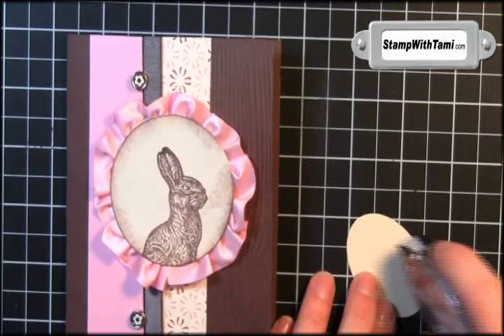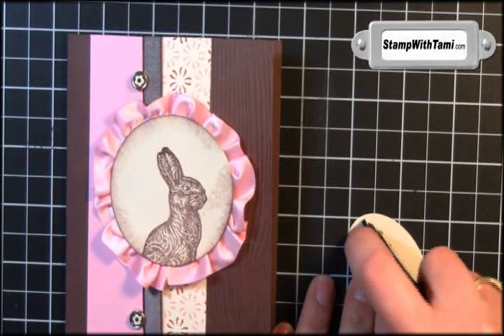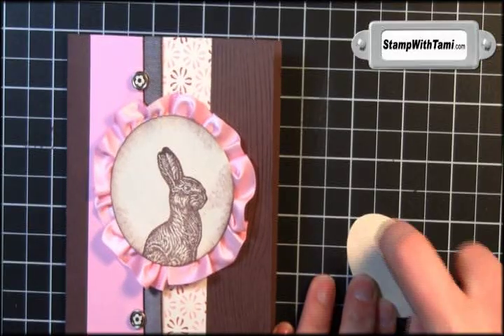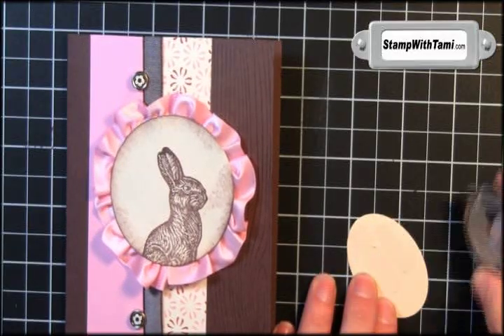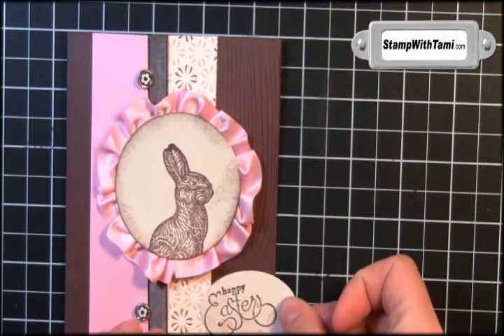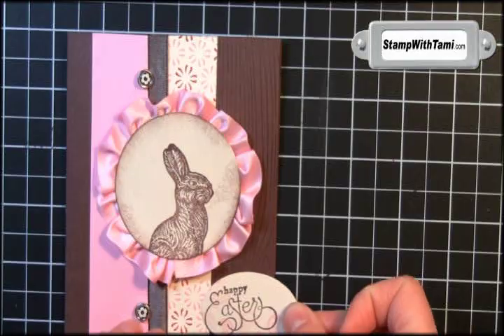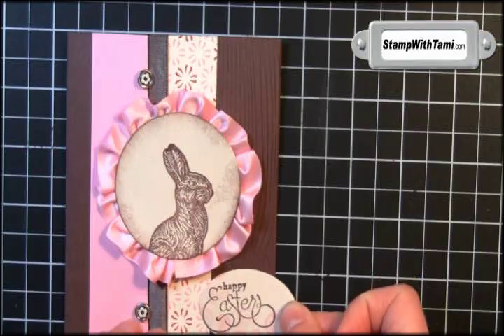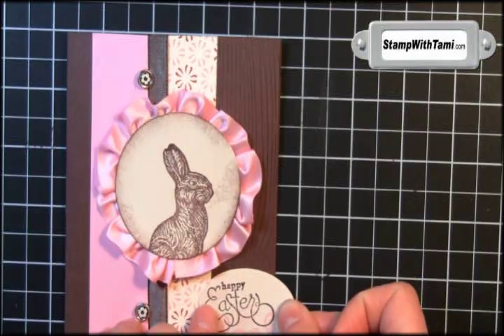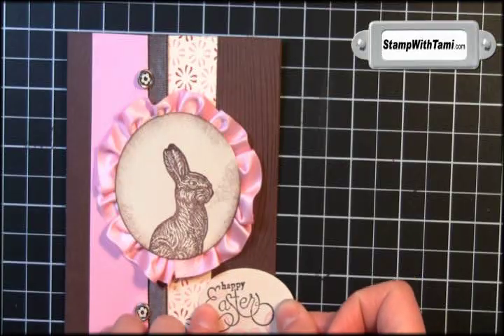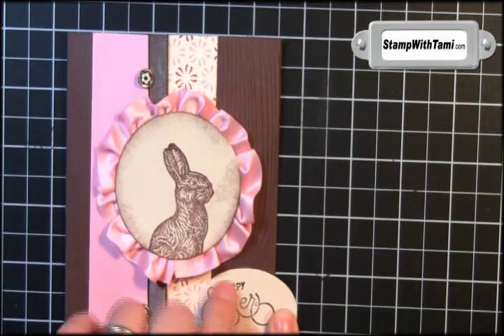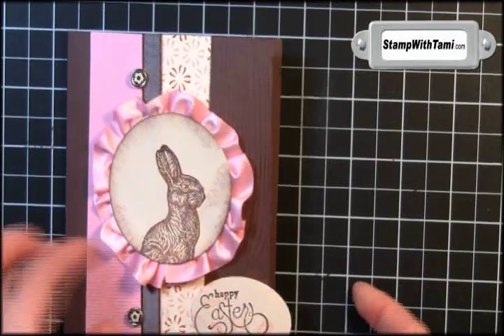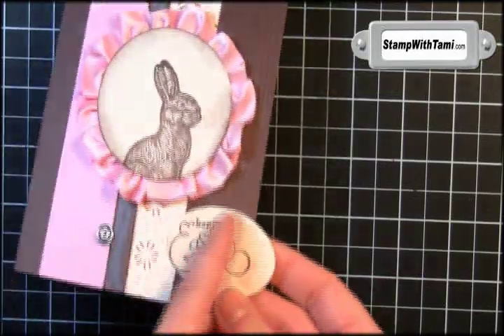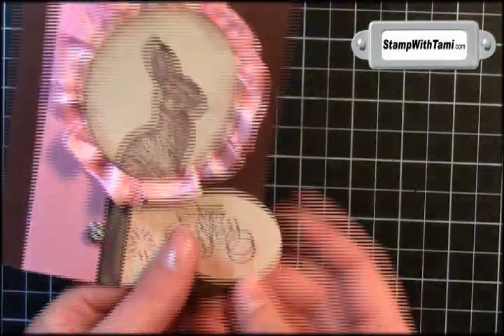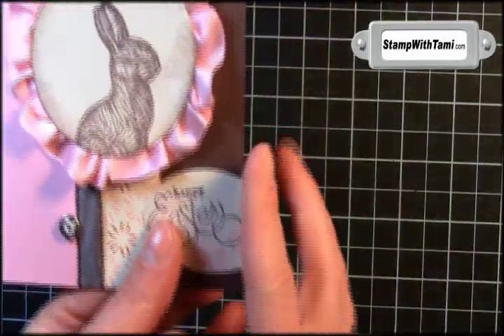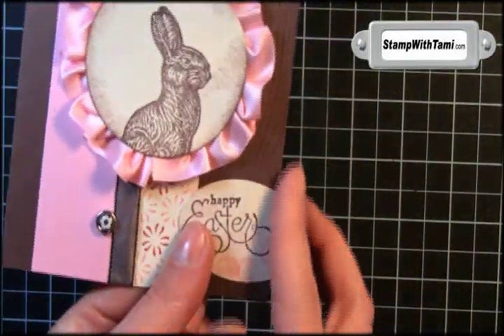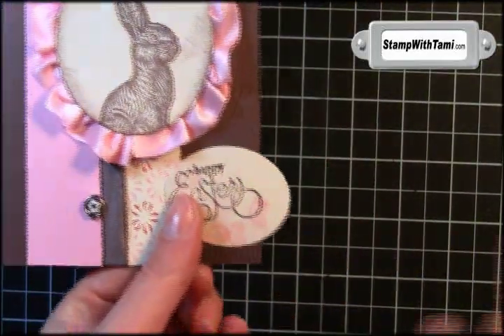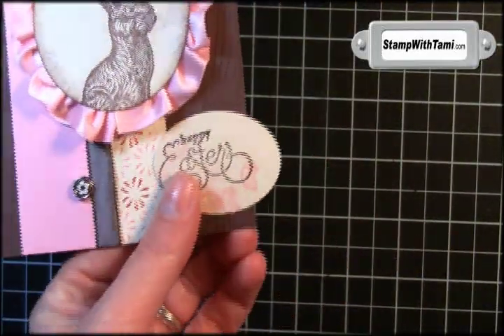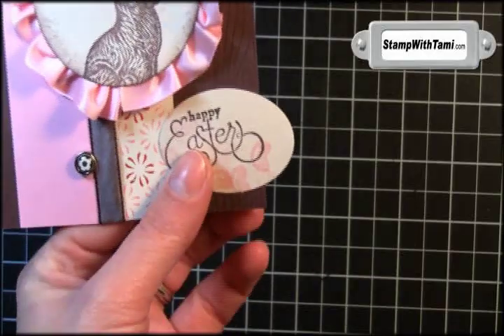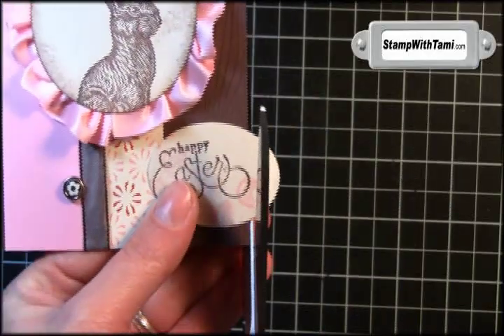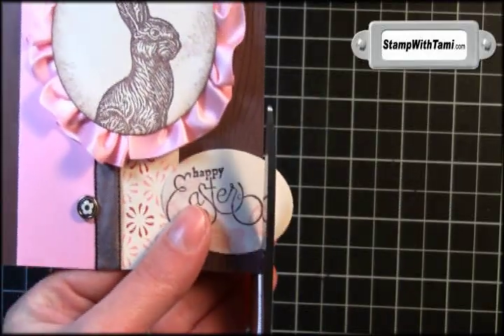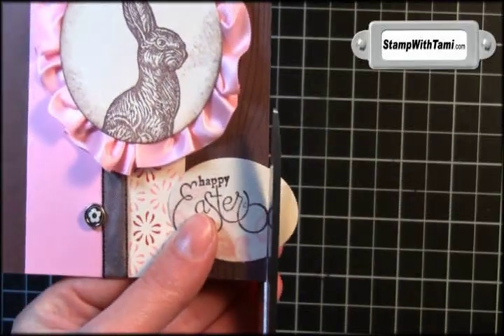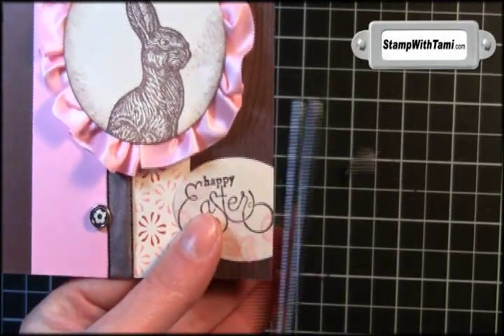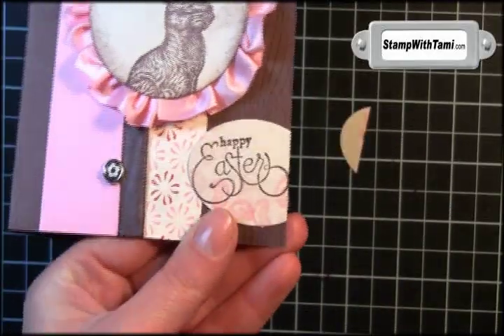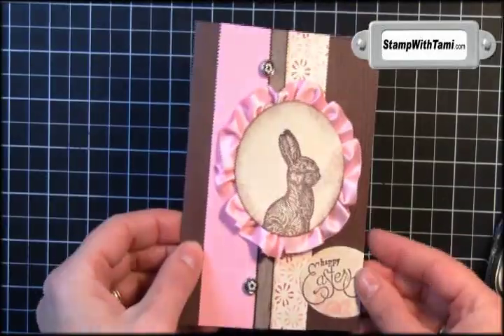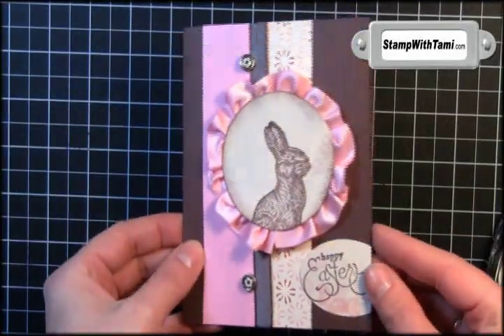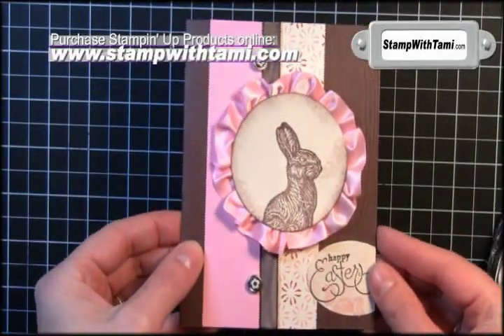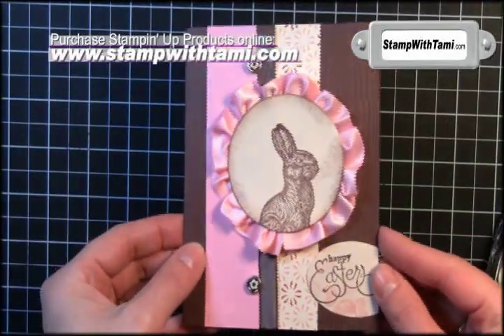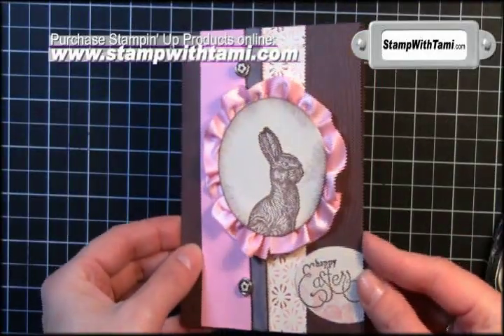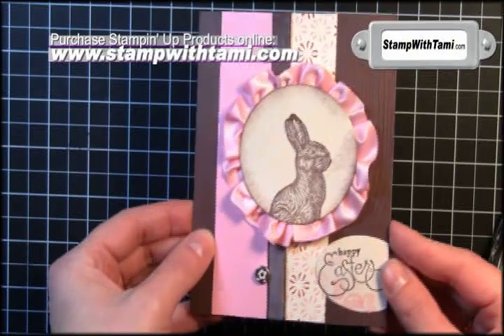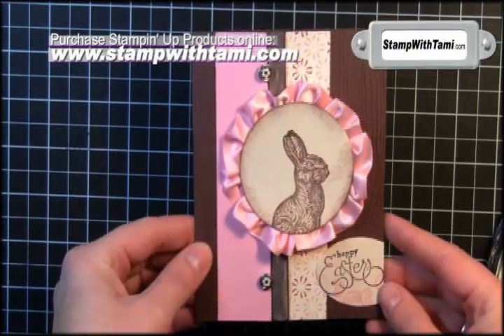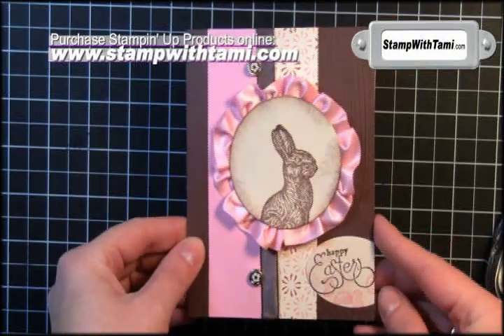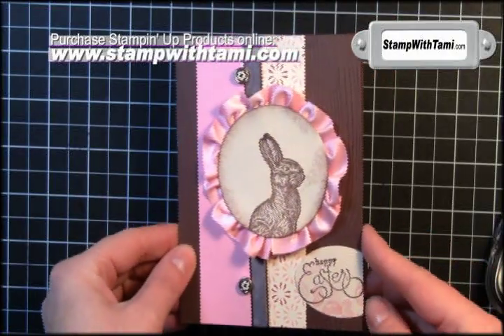Then we'll just take a little snail and stick that on the bottom right hand side. Make sure all of your Easter greeting is over the card panel, and then just take some scissors and trim off your edge. Isn't he so stinking cute you just want to eat him? Thanks for joining me today.